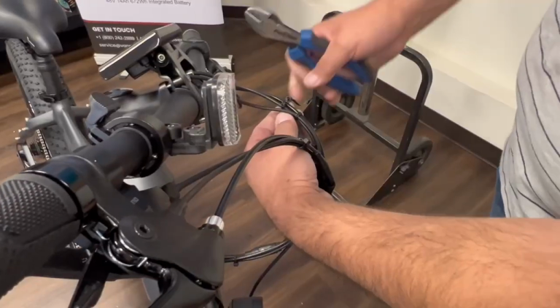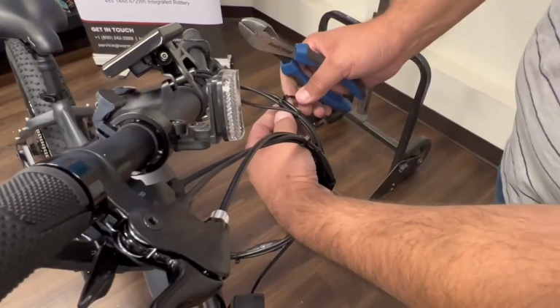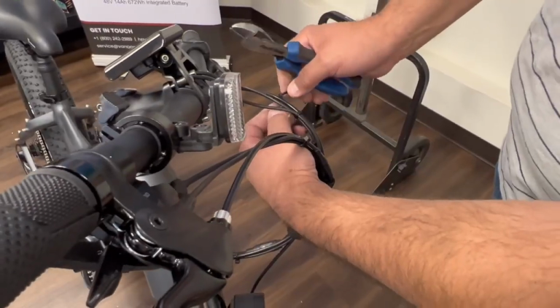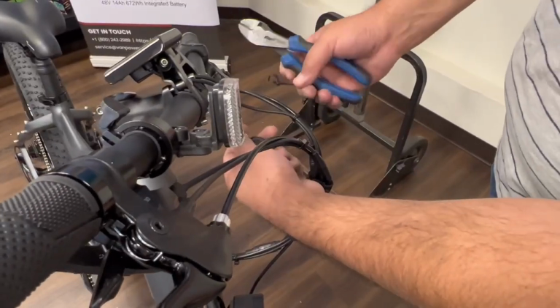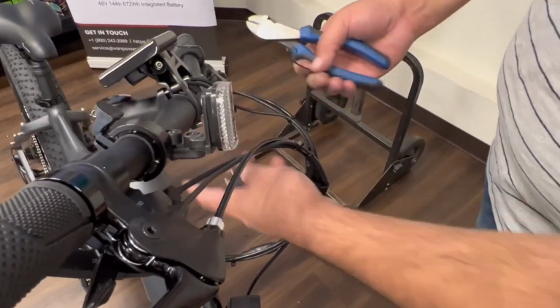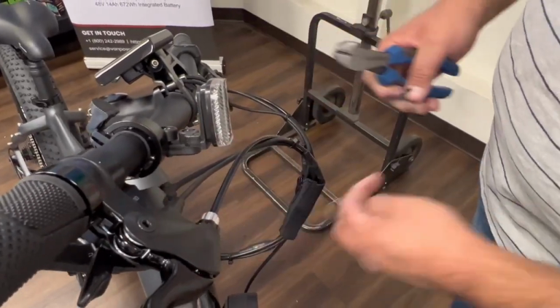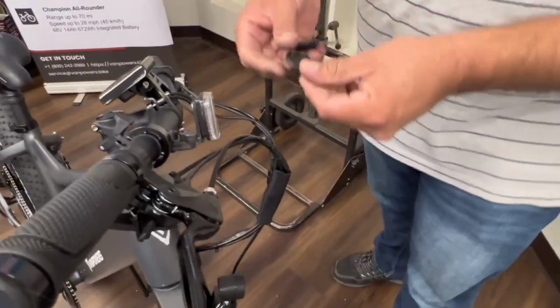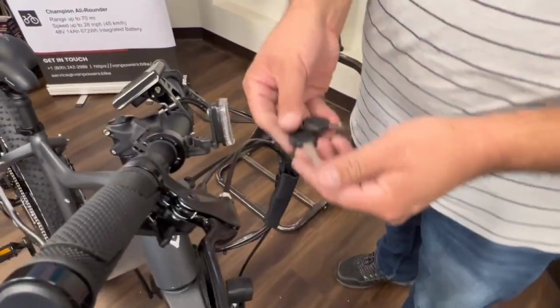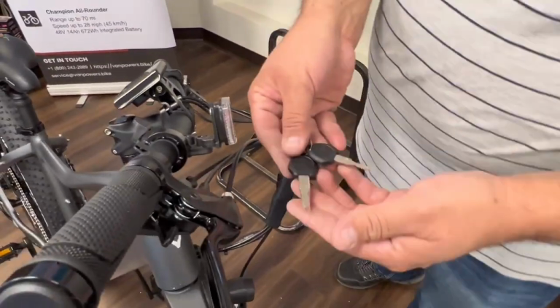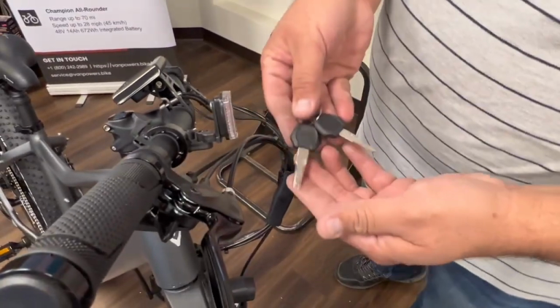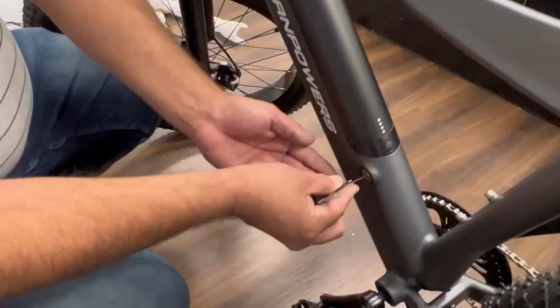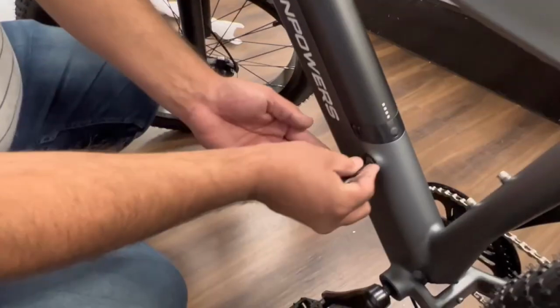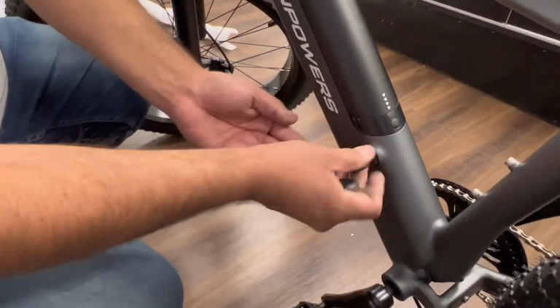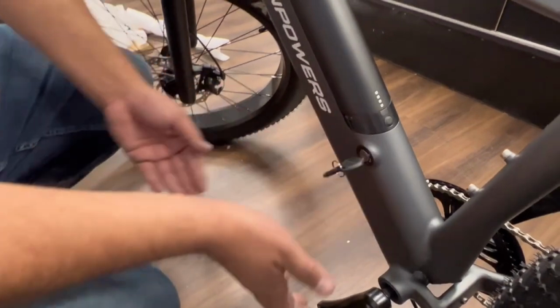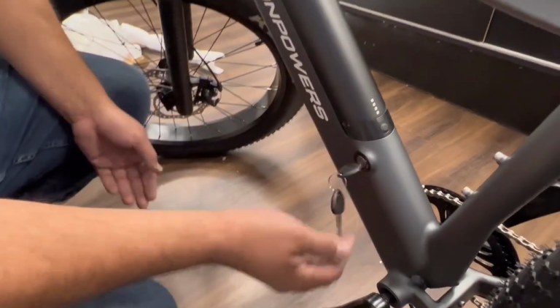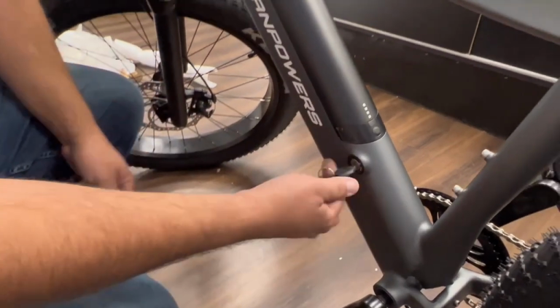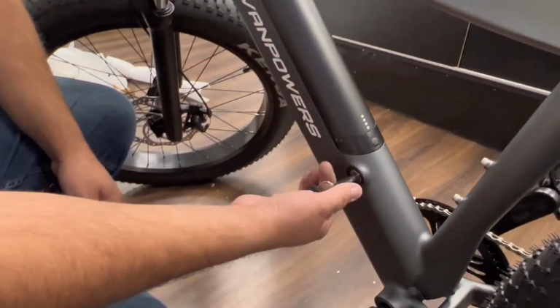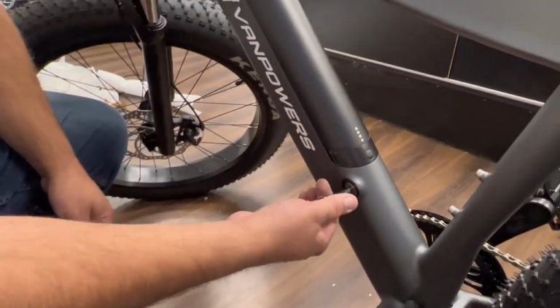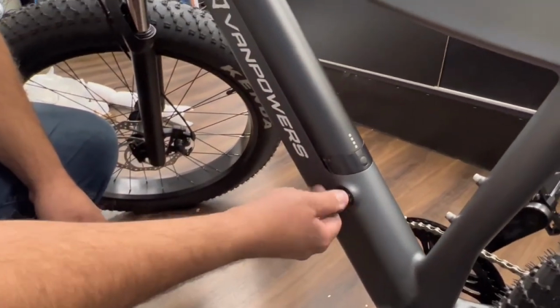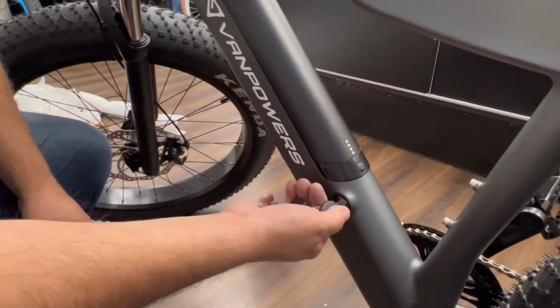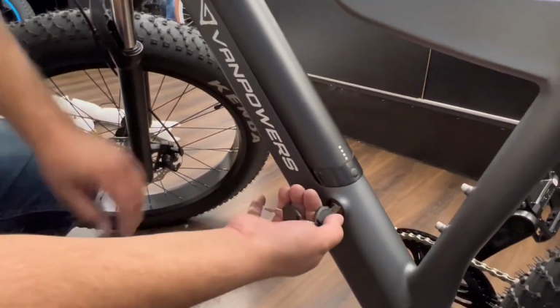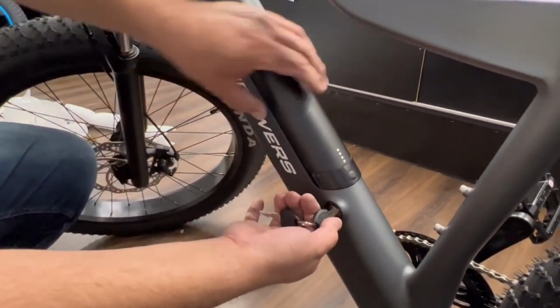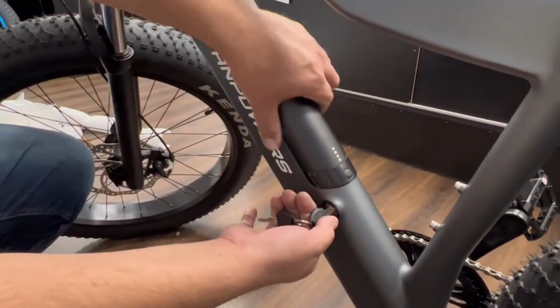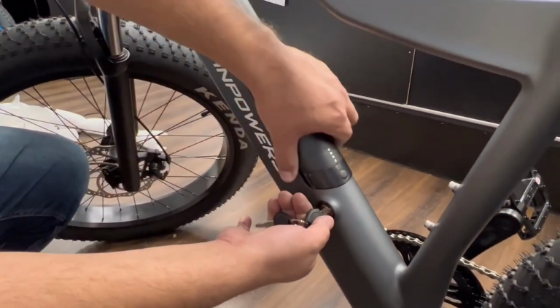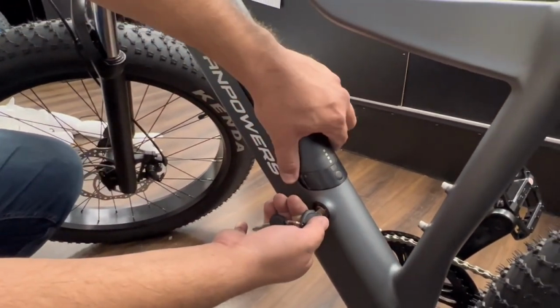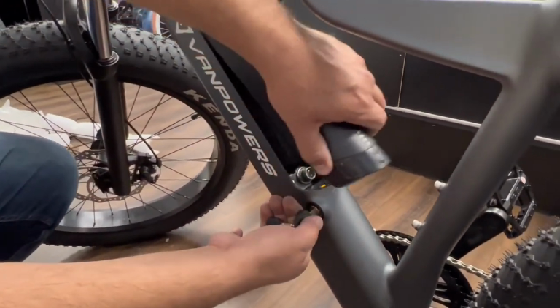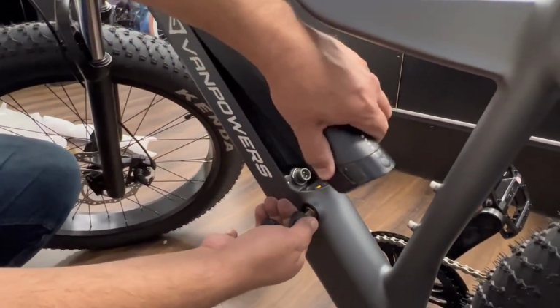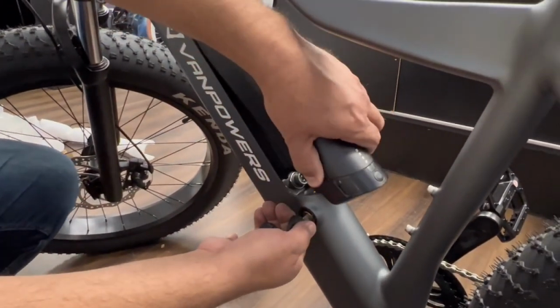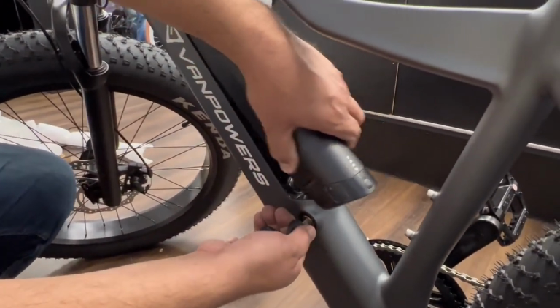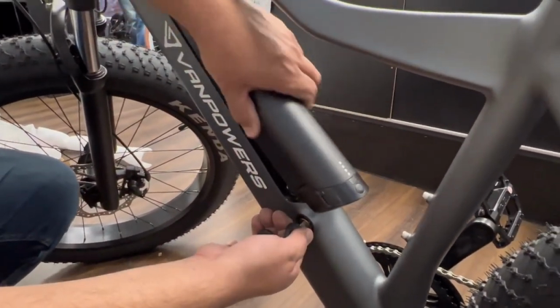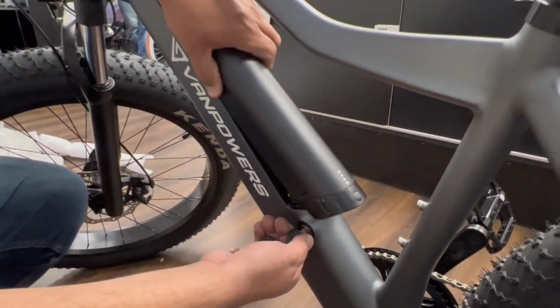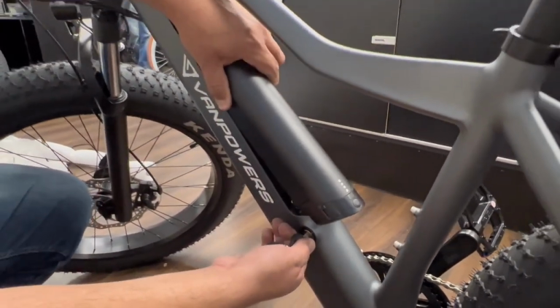The very last step is to remove the keys from the handlebars. This is how you unlock it. Take off the battery.